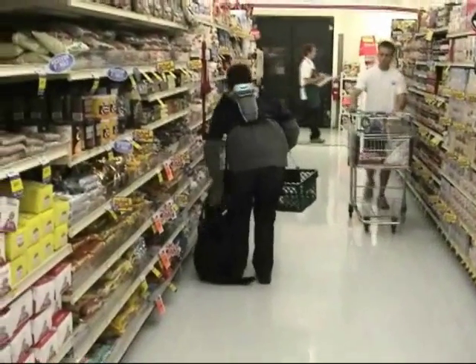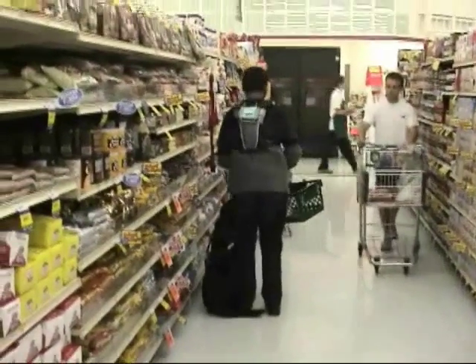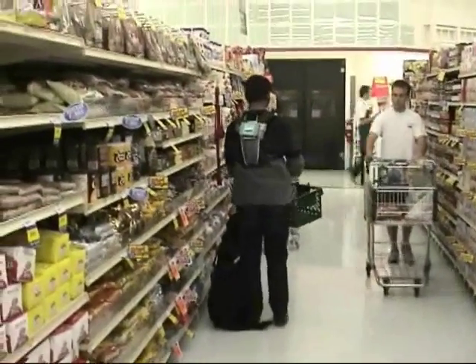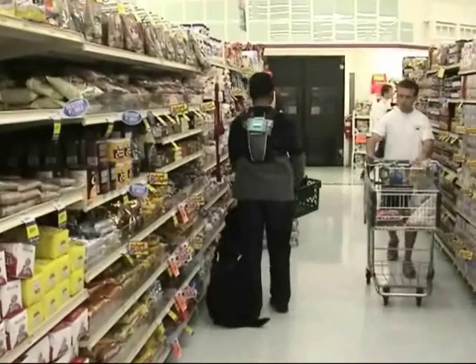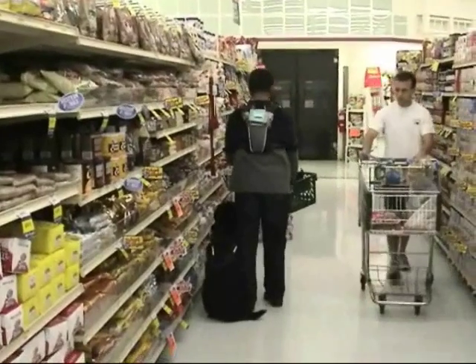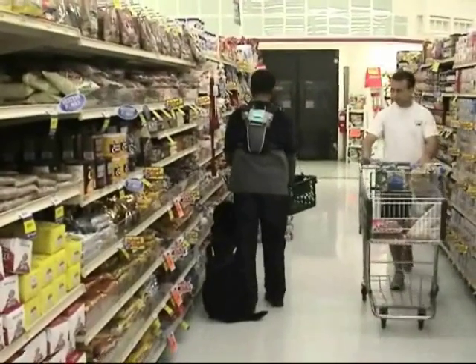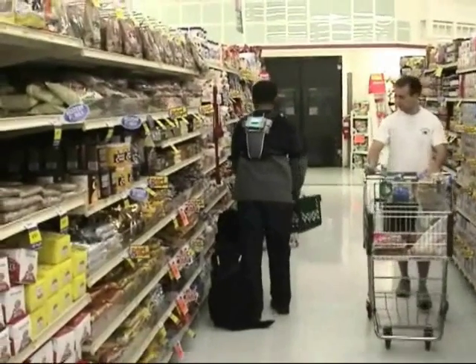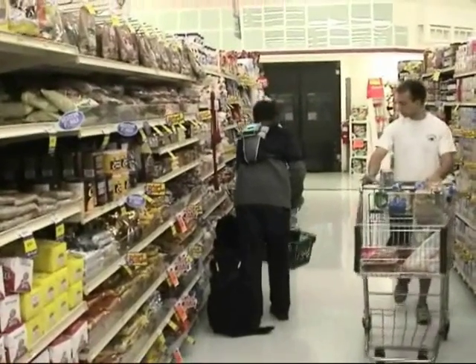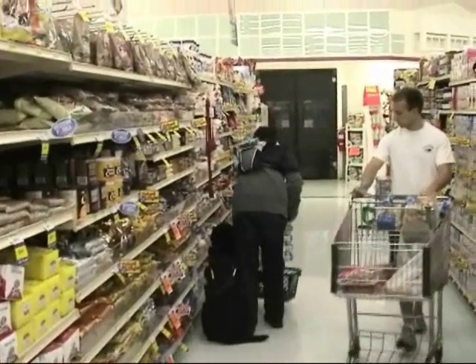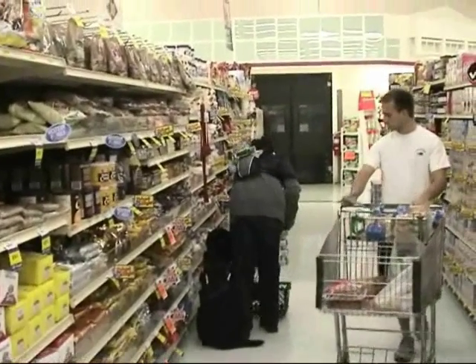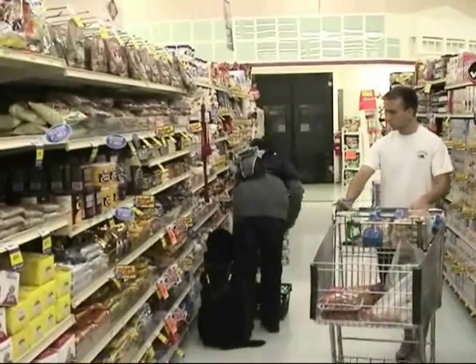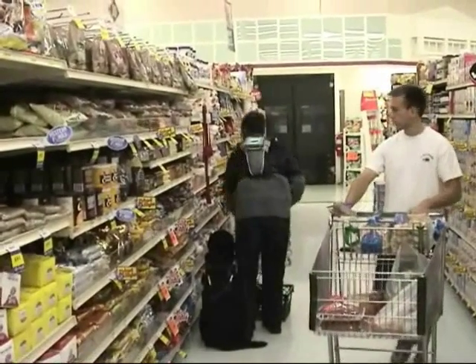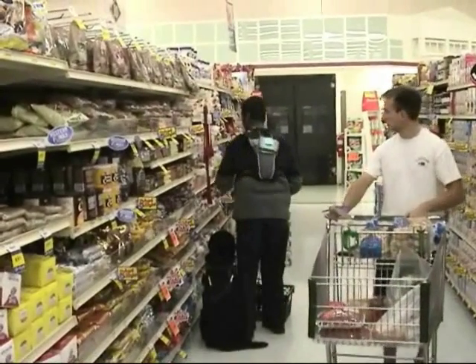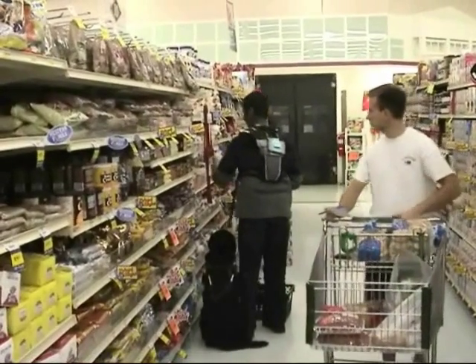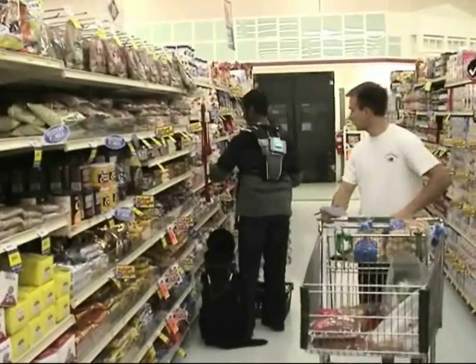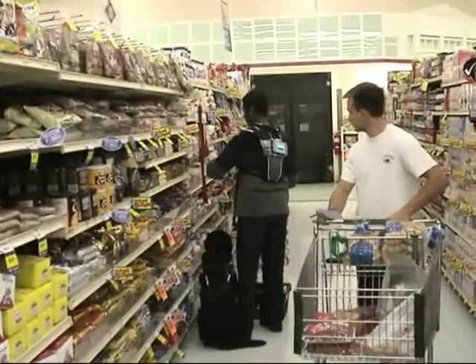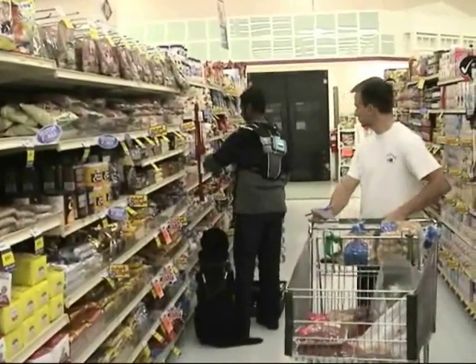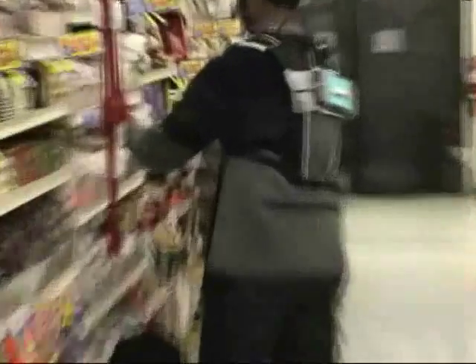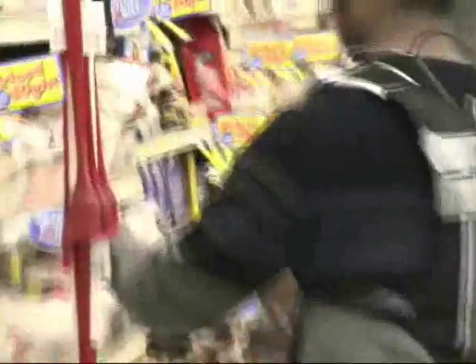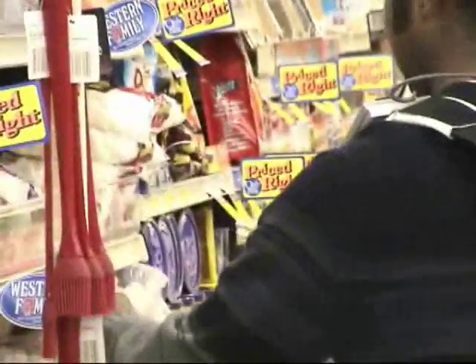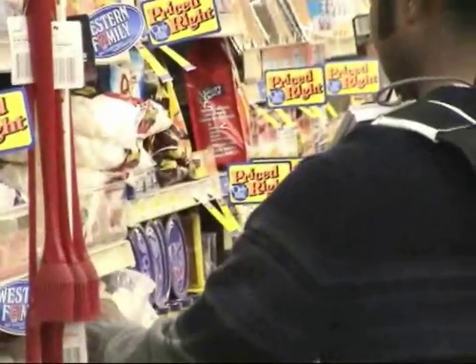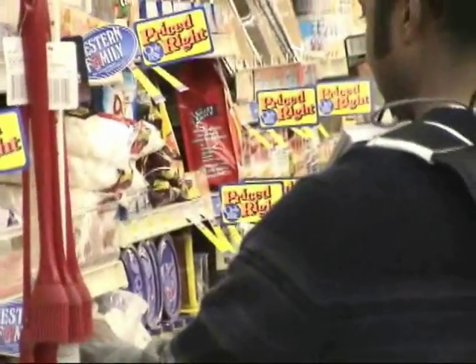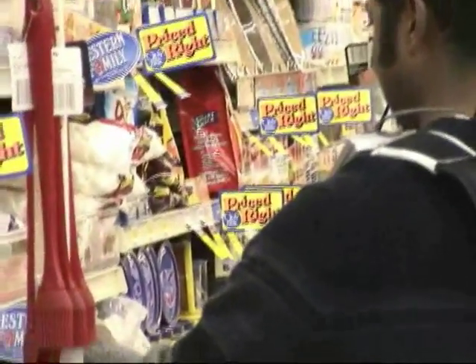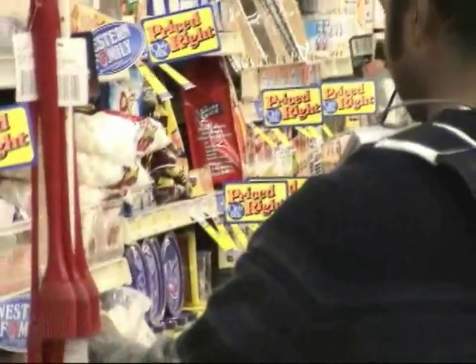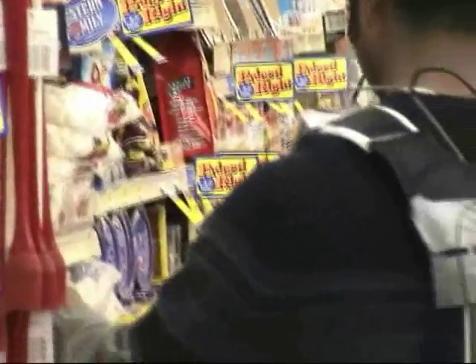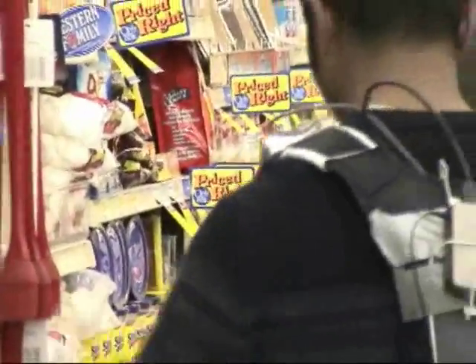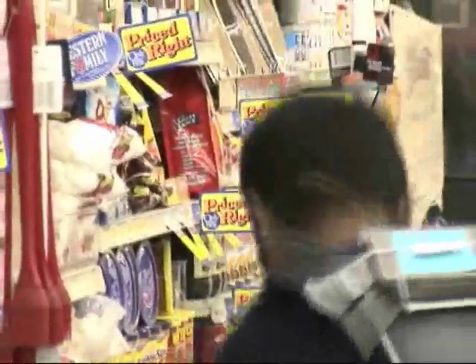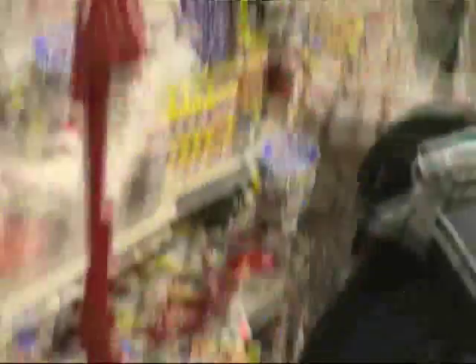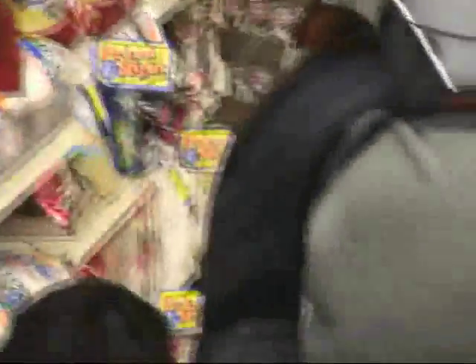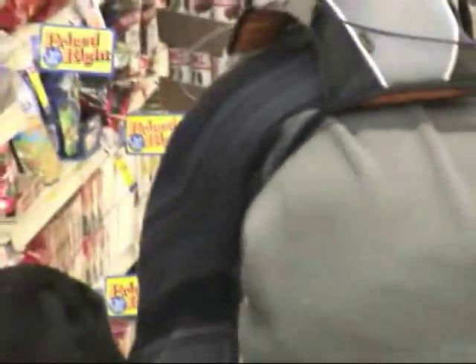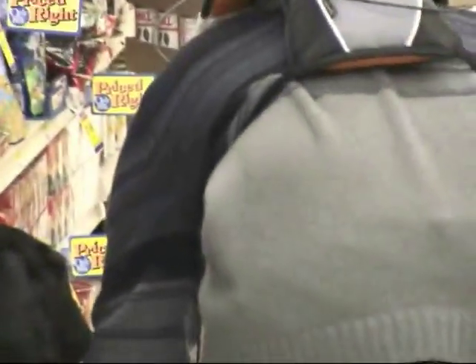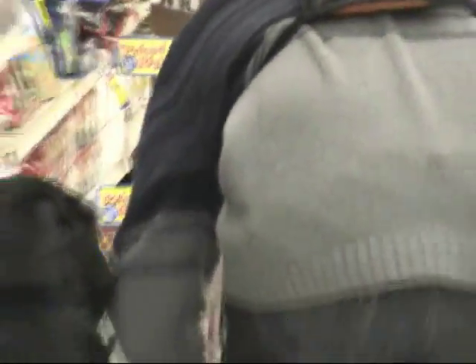Sachin has selected a product and is now following a set of verbal instructions generated by the system from the topological map of the supermarket. Sachin is collaborating with his guide dog, Barstow, in executing these verbal route directions.